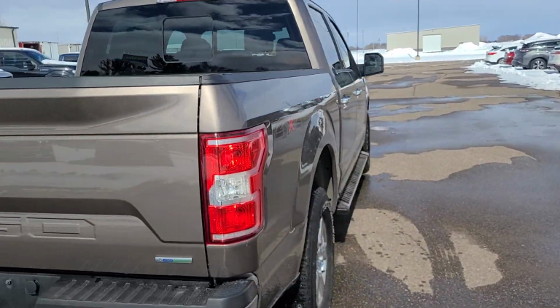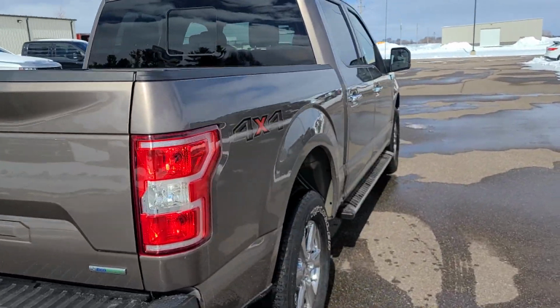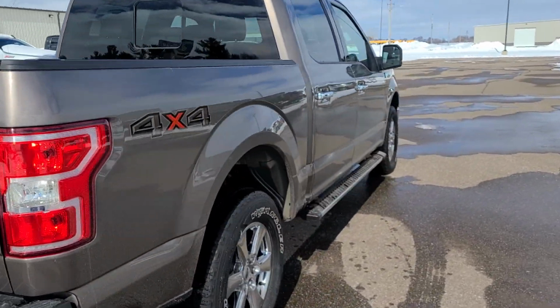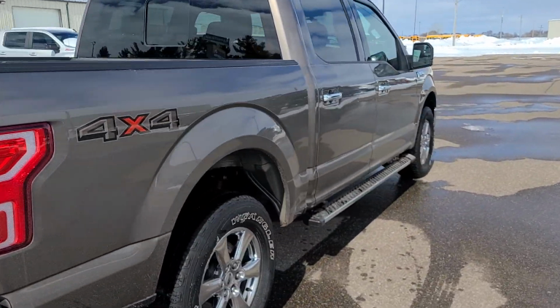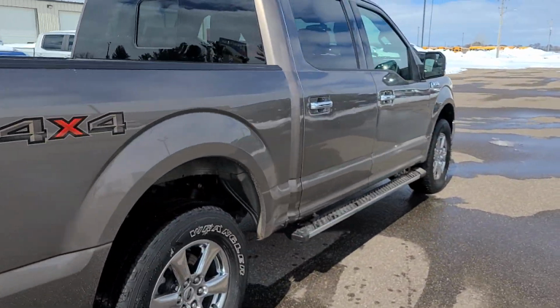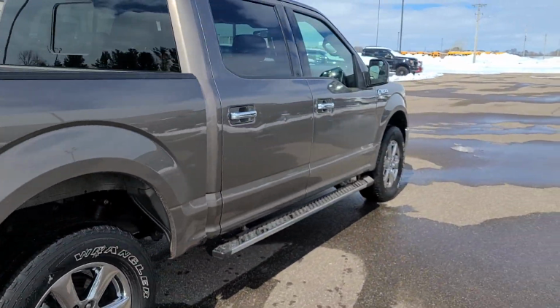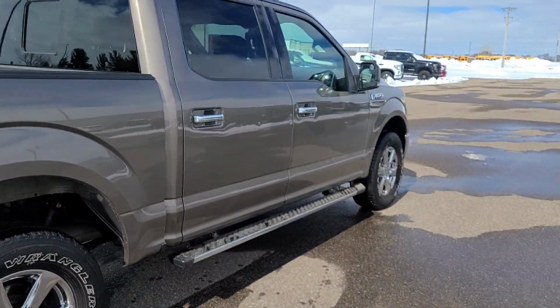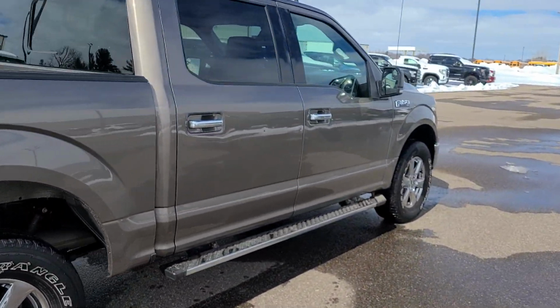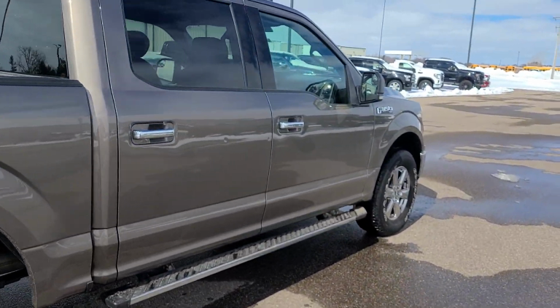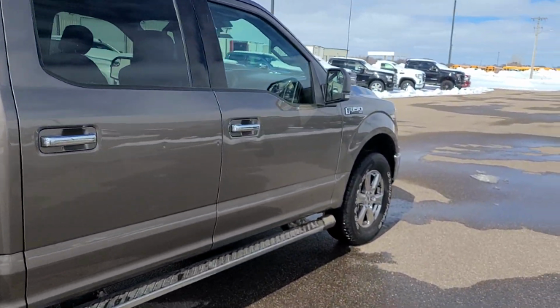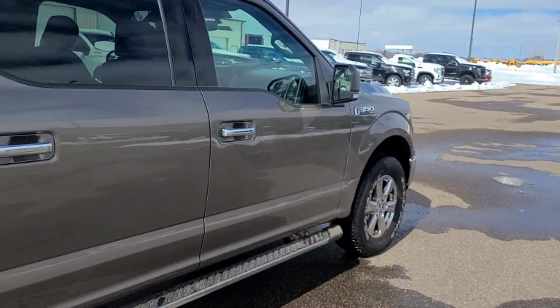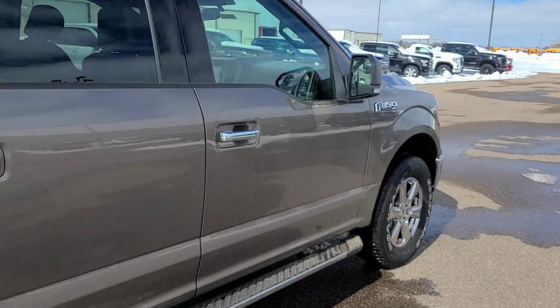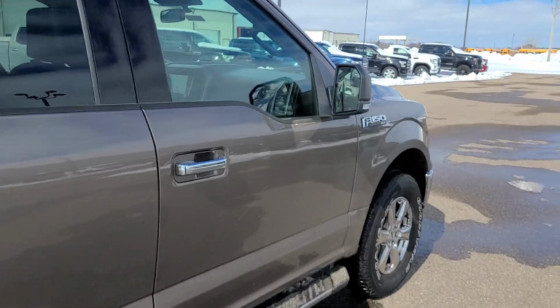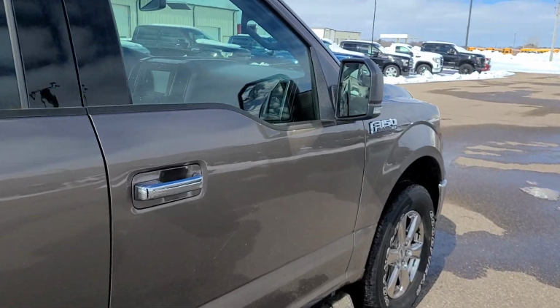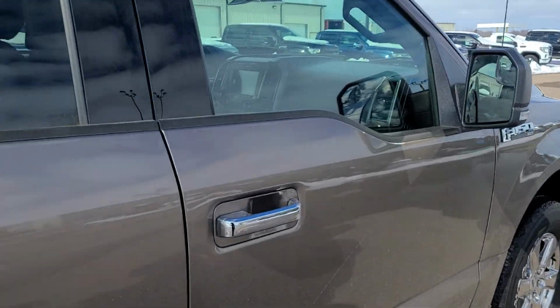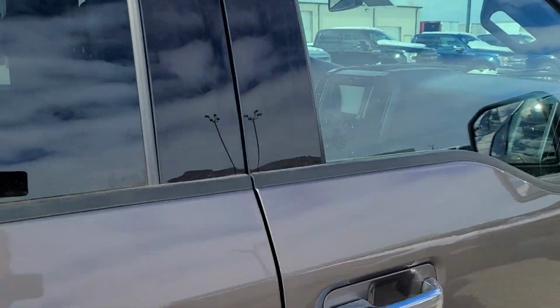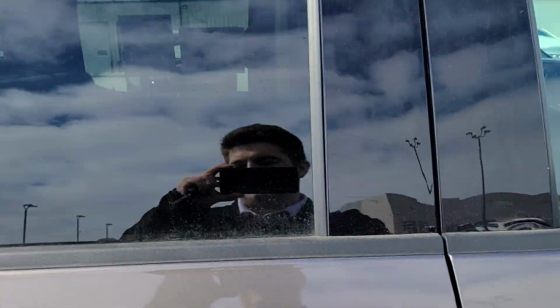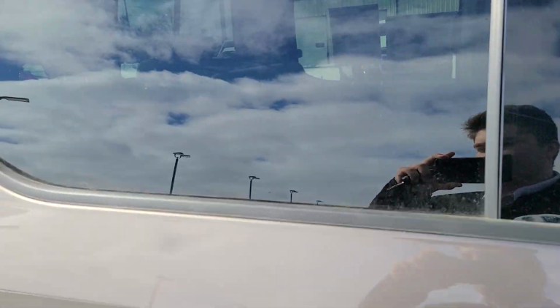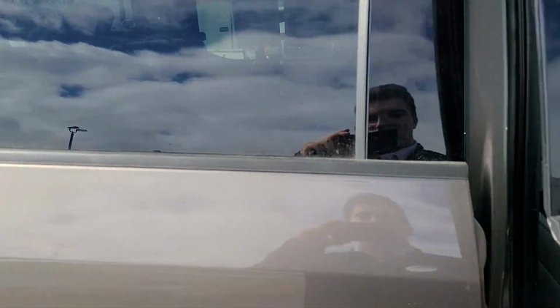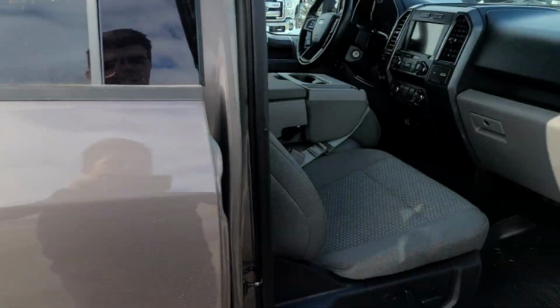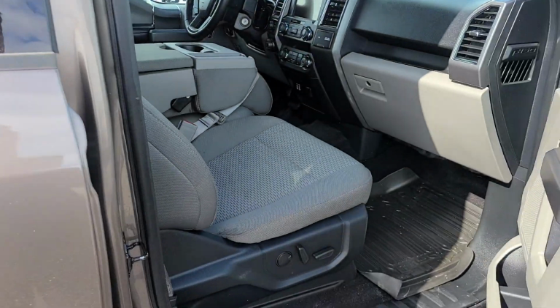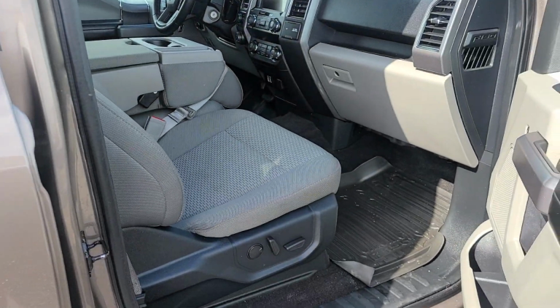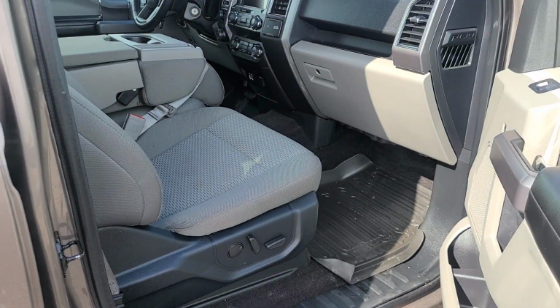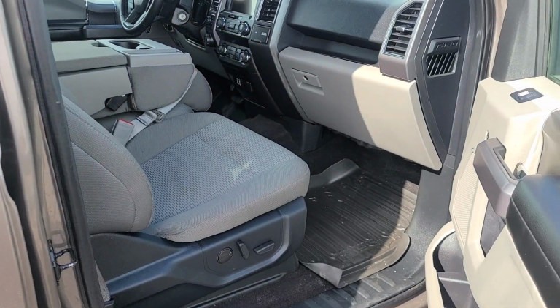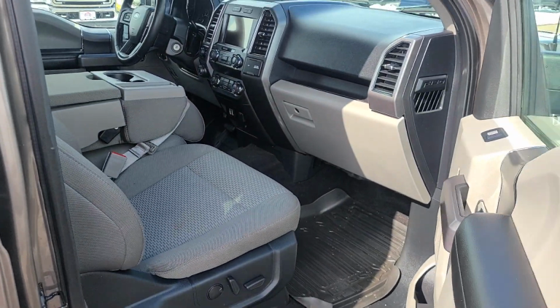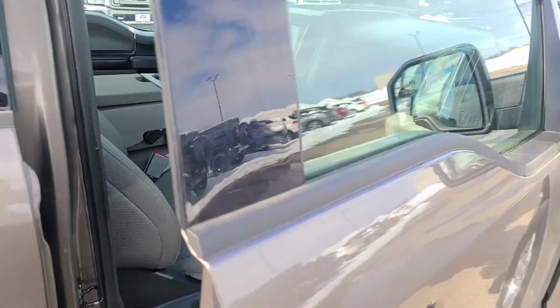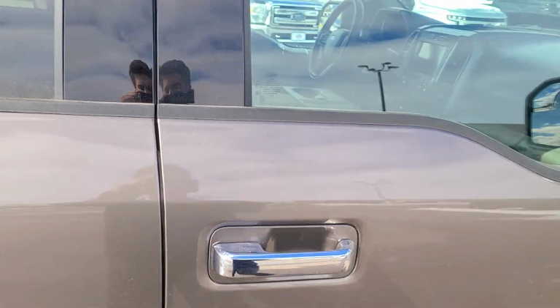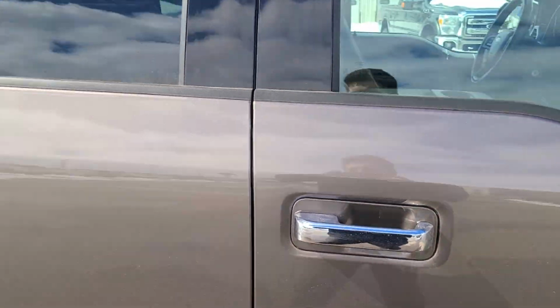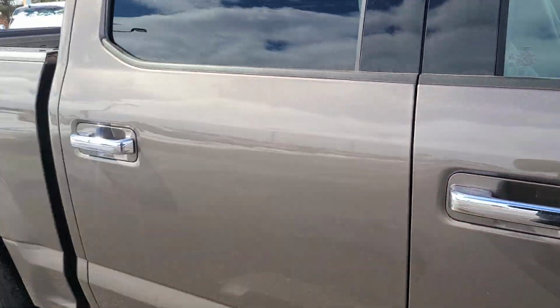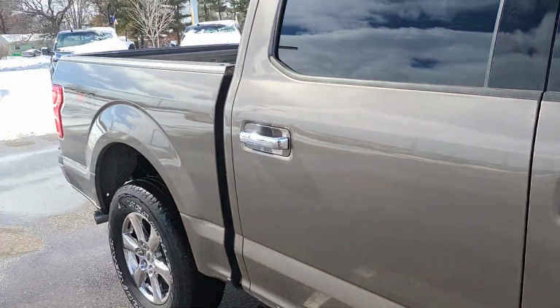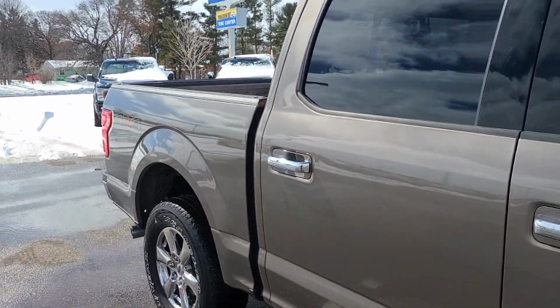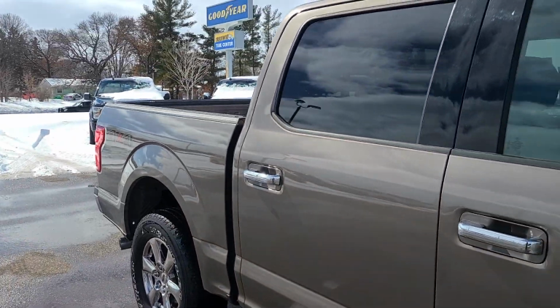It really glimmers in the sunshine. 2020 F-150 XLT, 36,500 miles on it, full power passenger seat with lumbar.